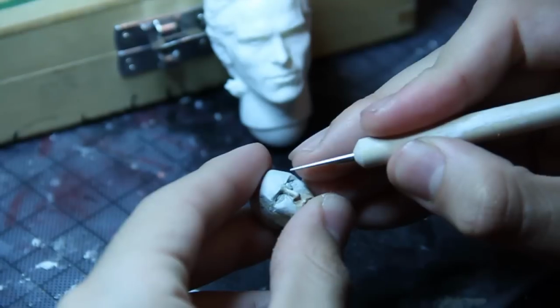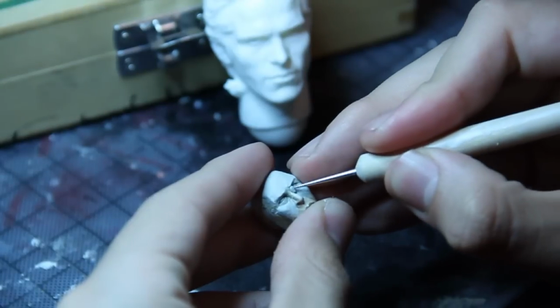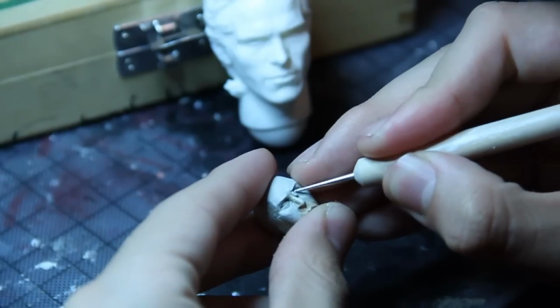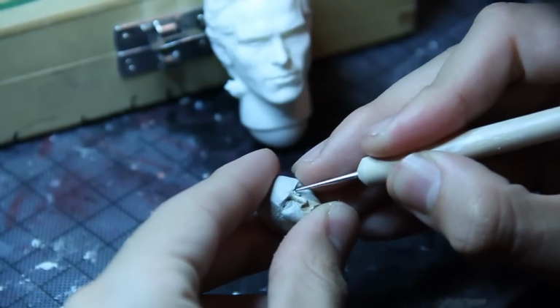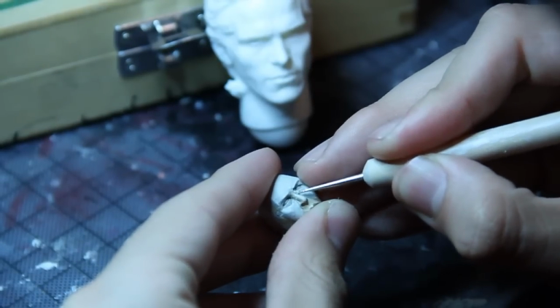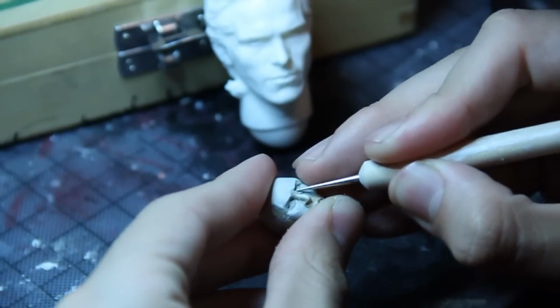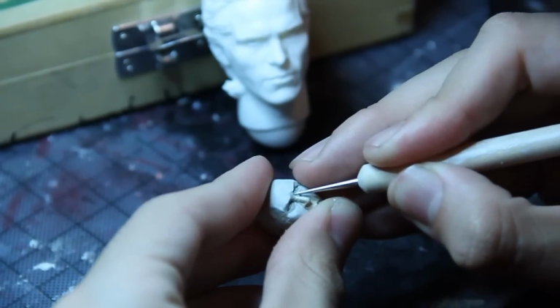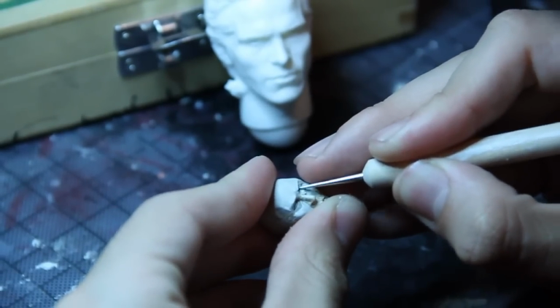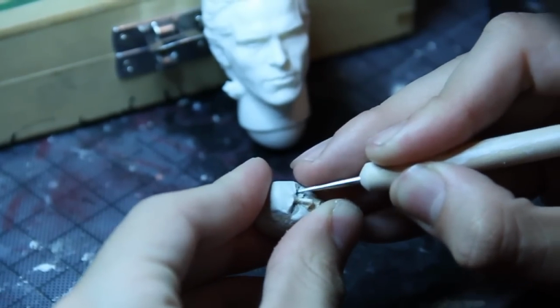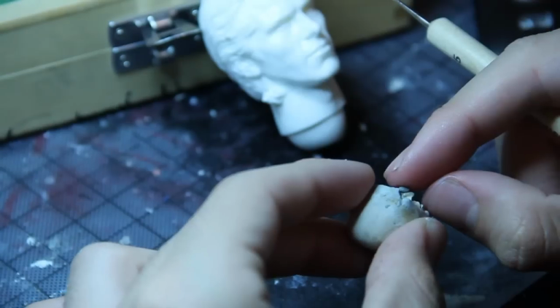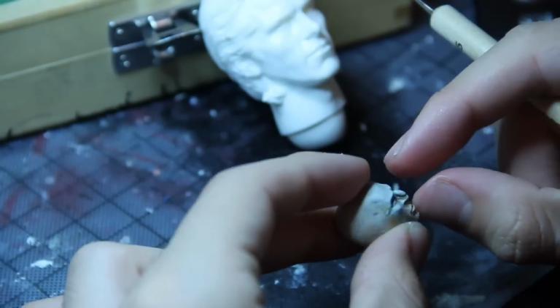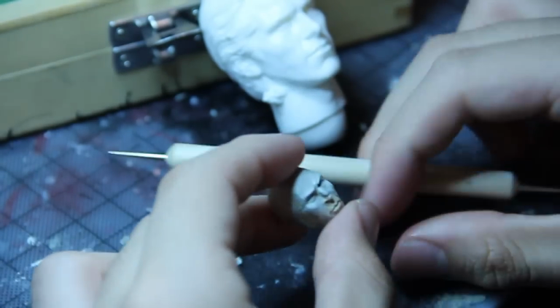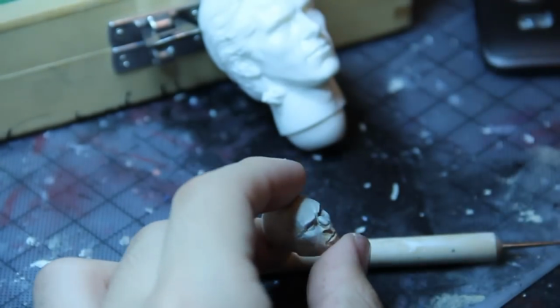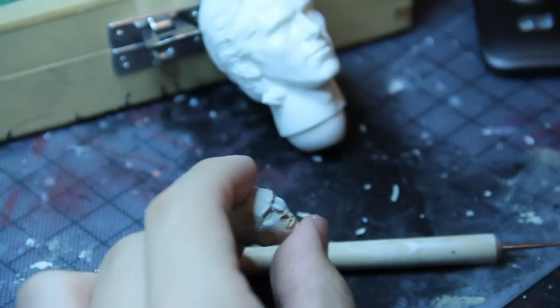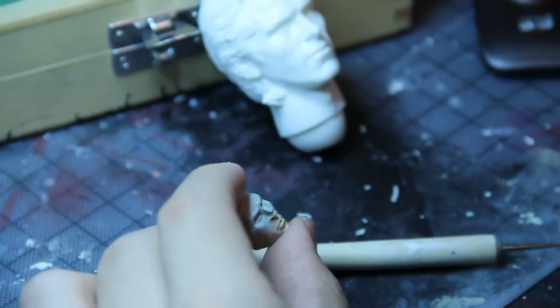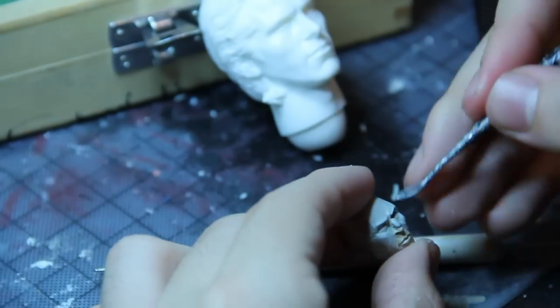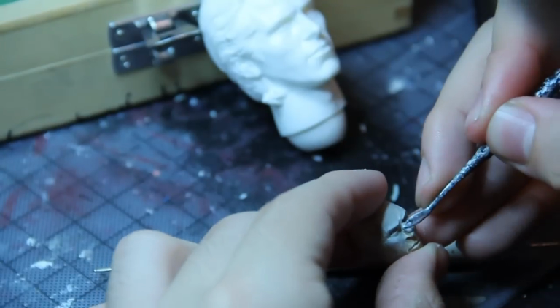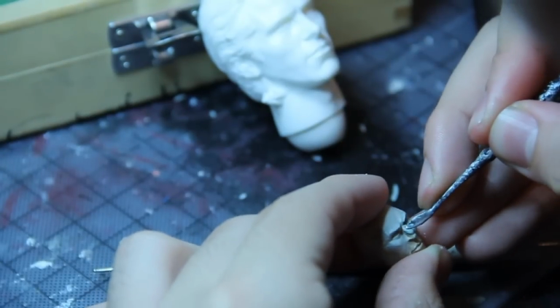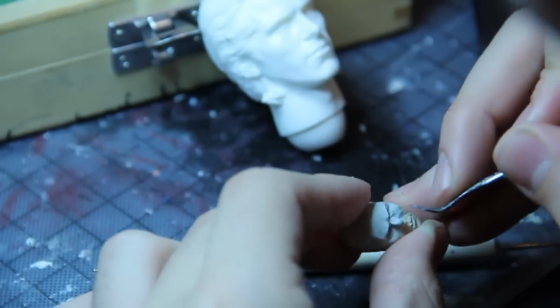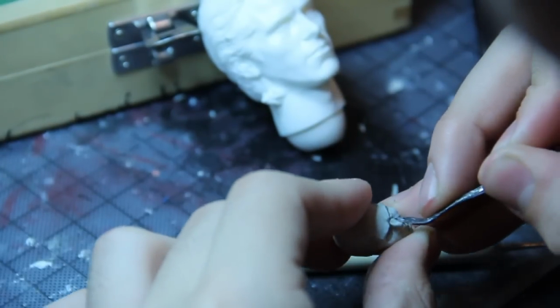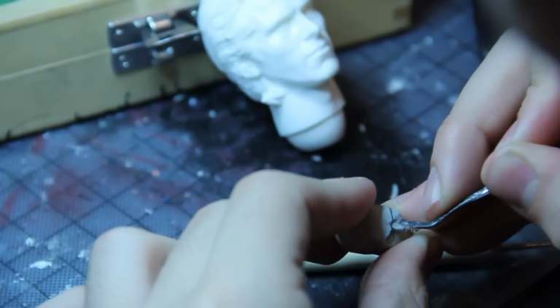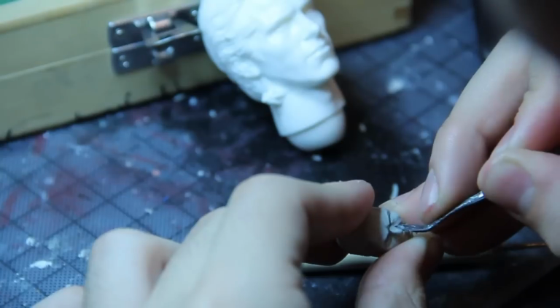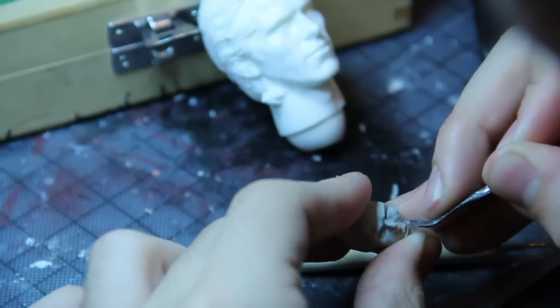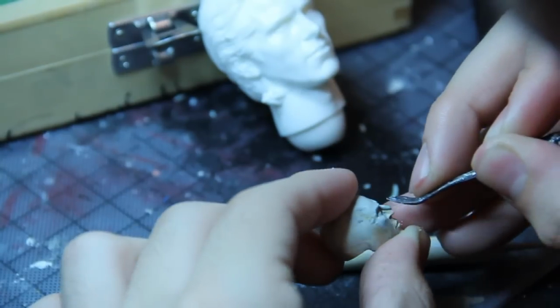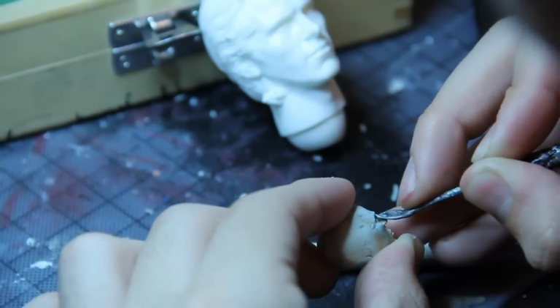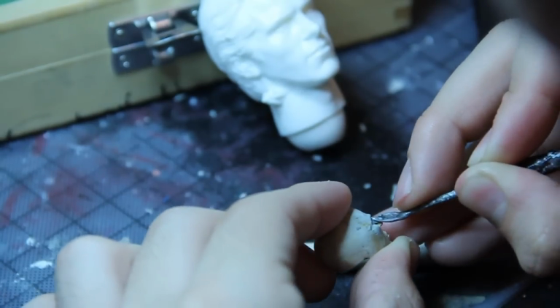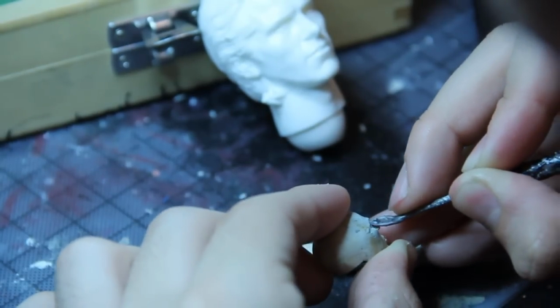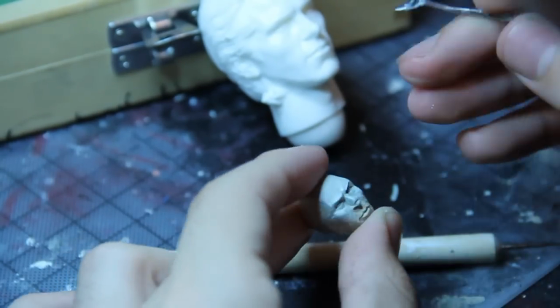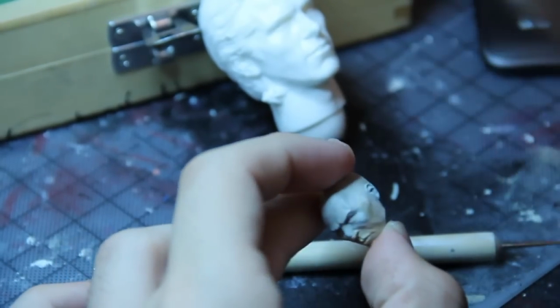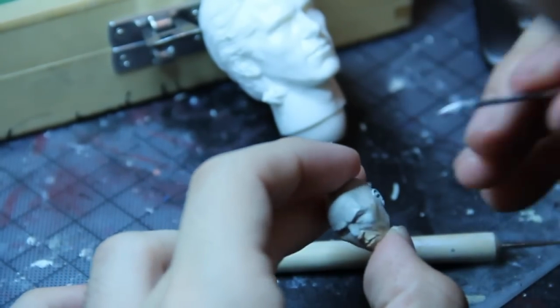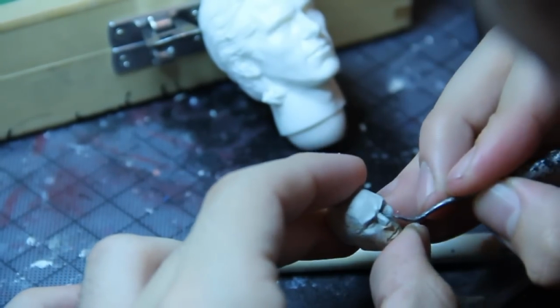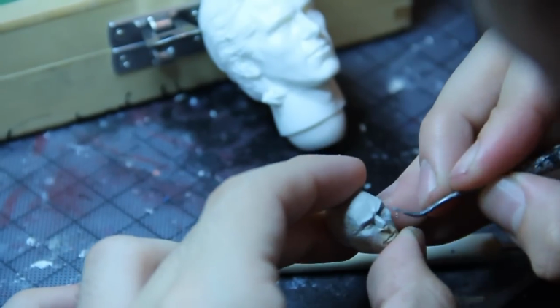Just so they're not crooked, because I could throw the whole thing off. In the background you'll see I have a large head cast, and I like to work off a 3D reference. That way I can see it from all angles and see how the eyes work and try to replicate that.